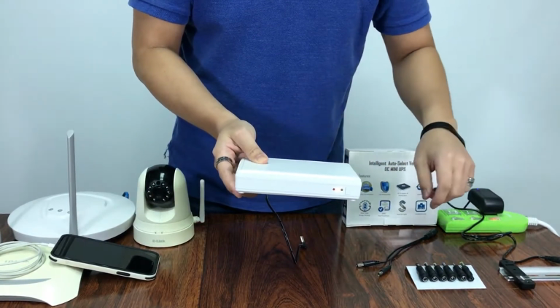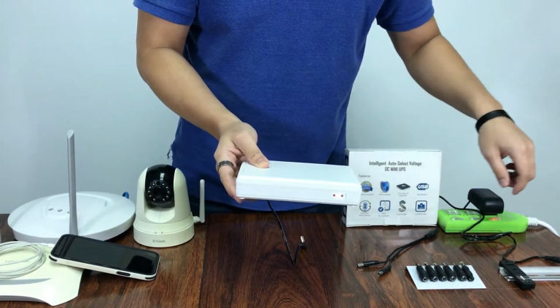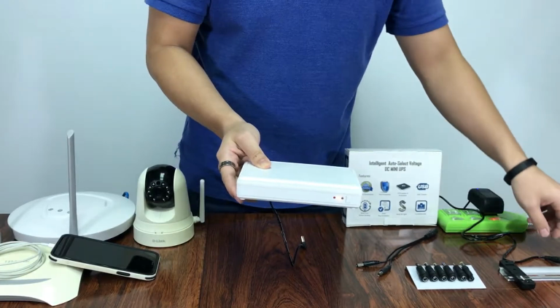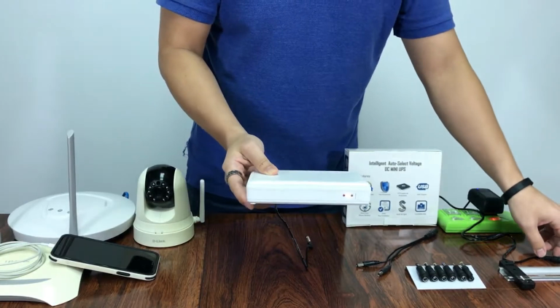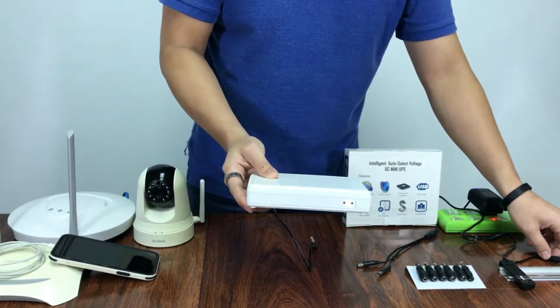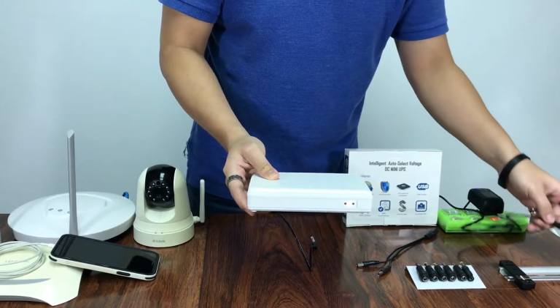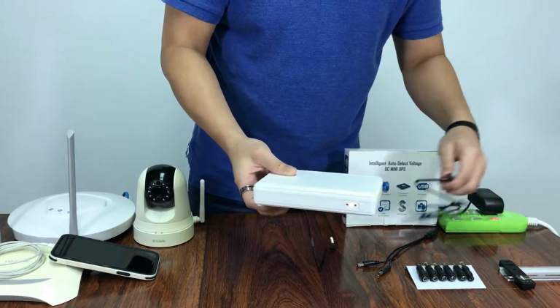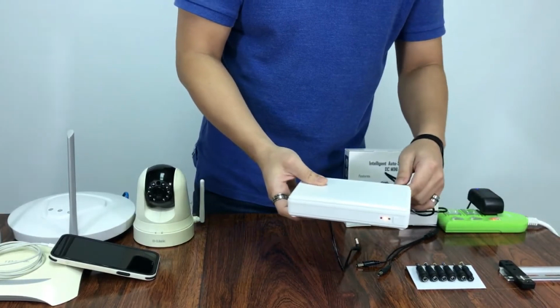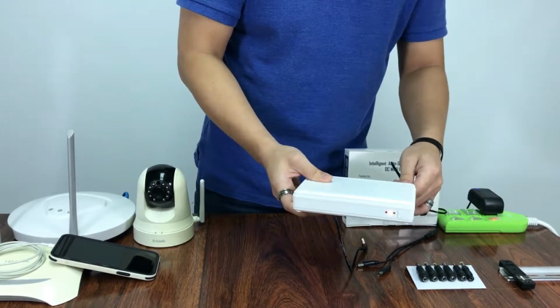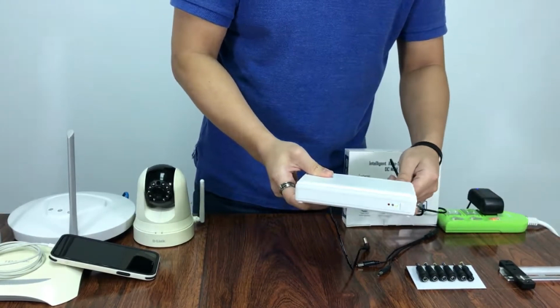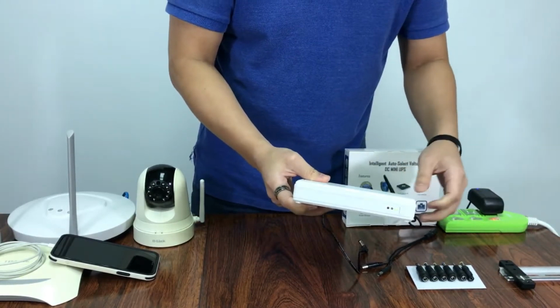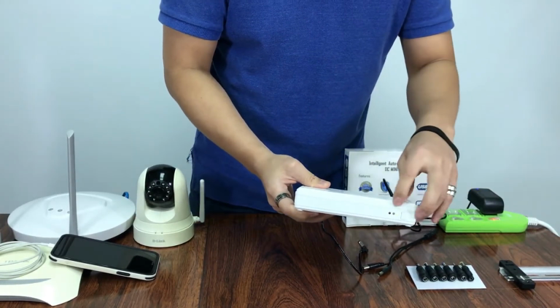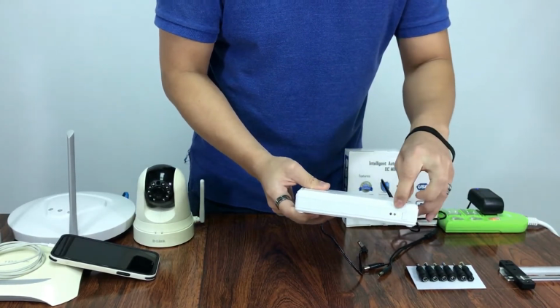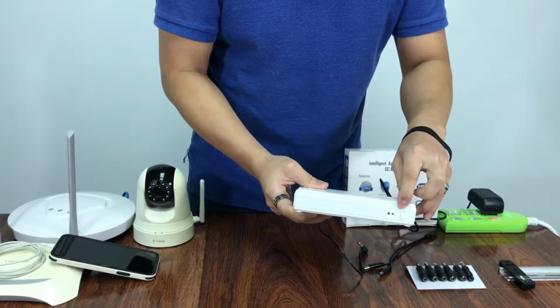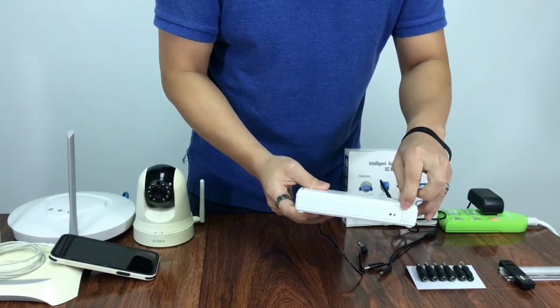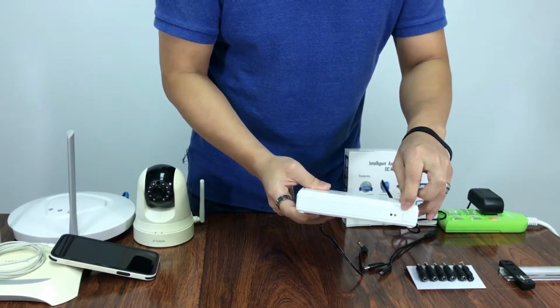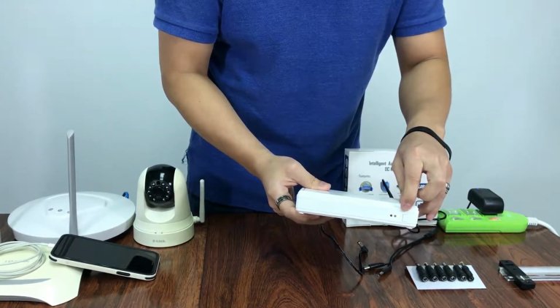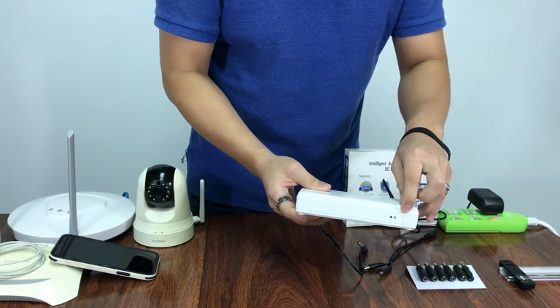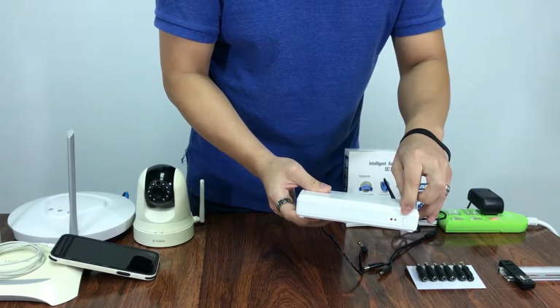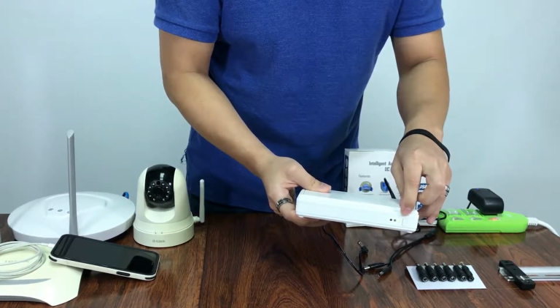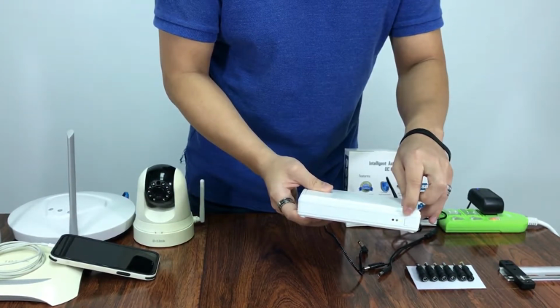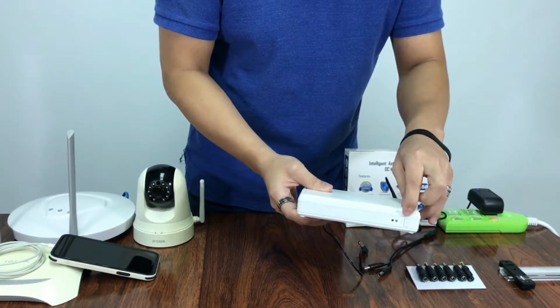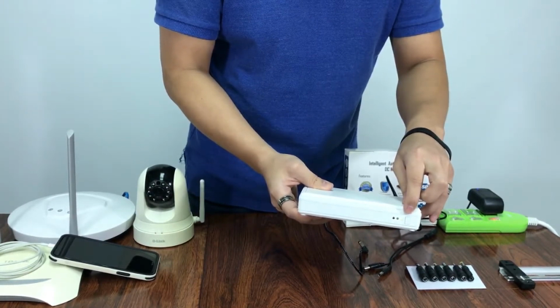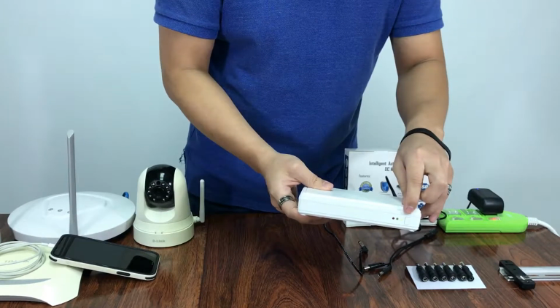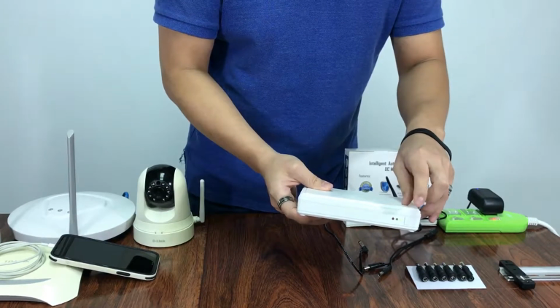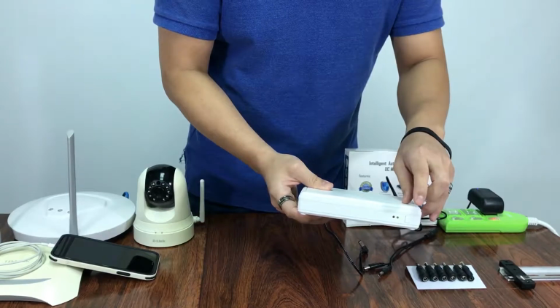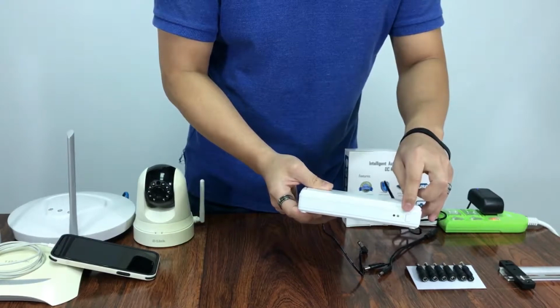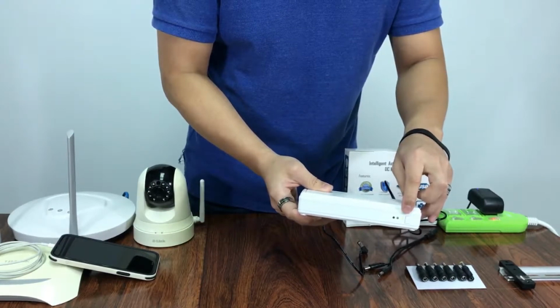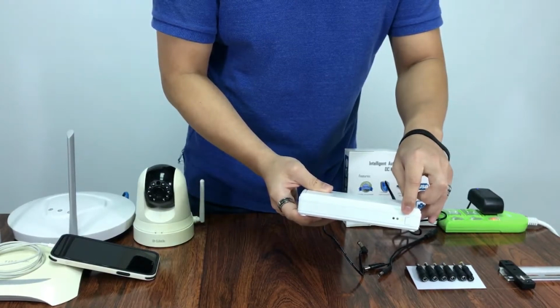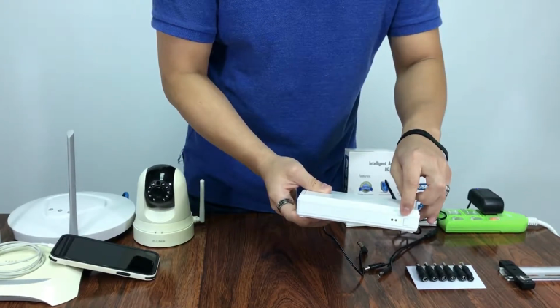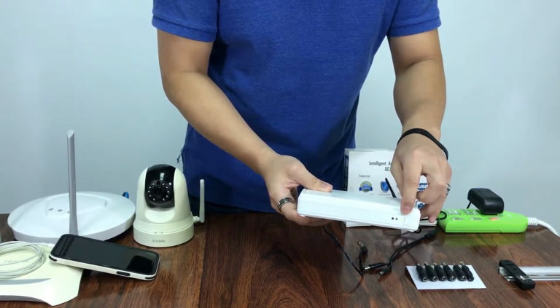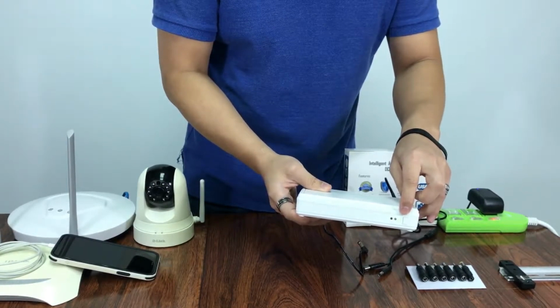Now if we enter AC mode, it will switch to a green LED, which means AC mode. Now if it is flashing, it means that it is charging the battery.